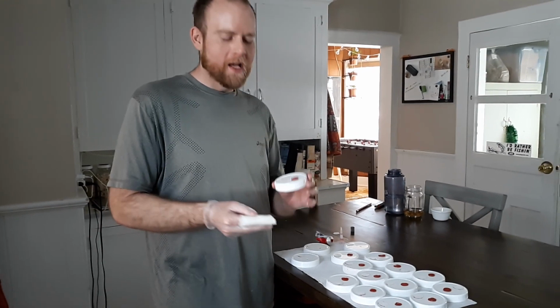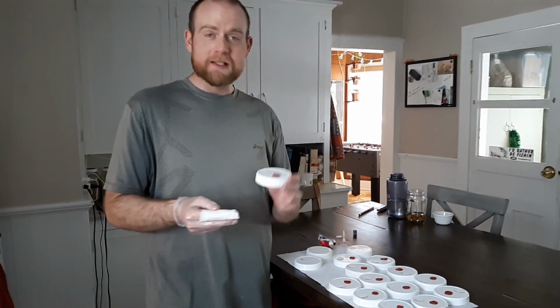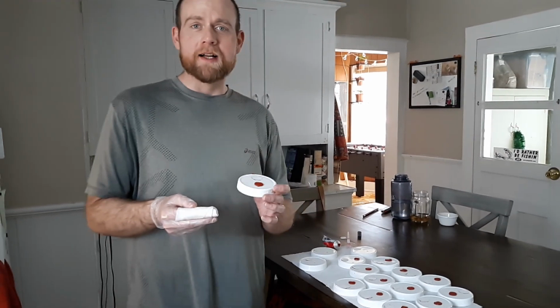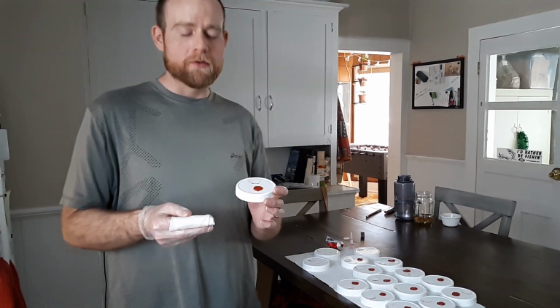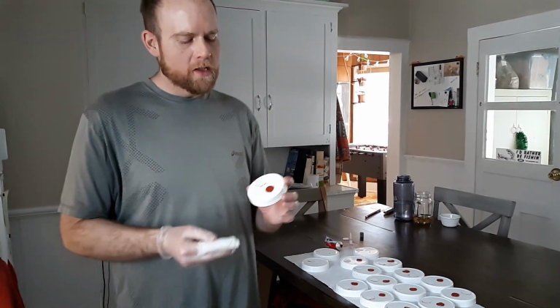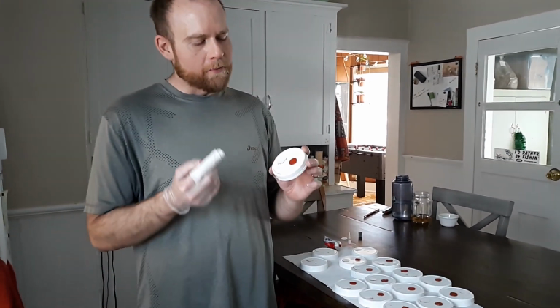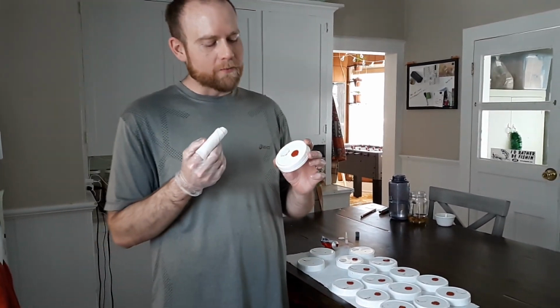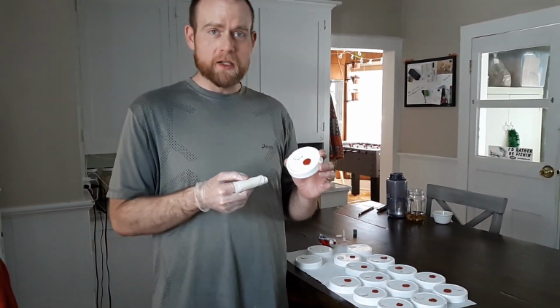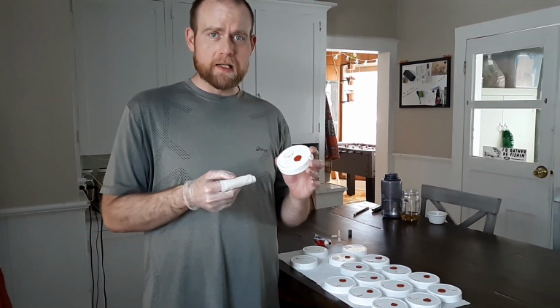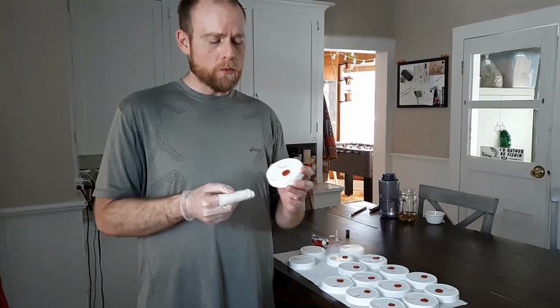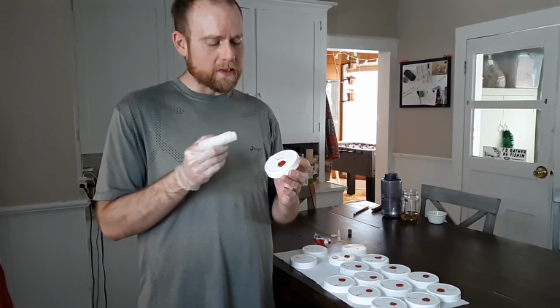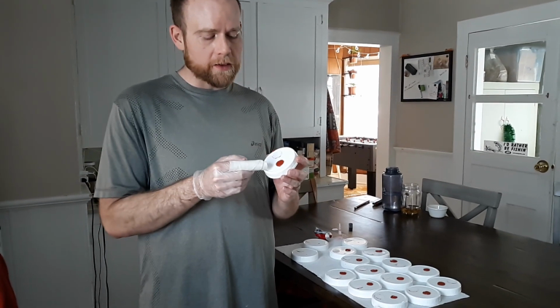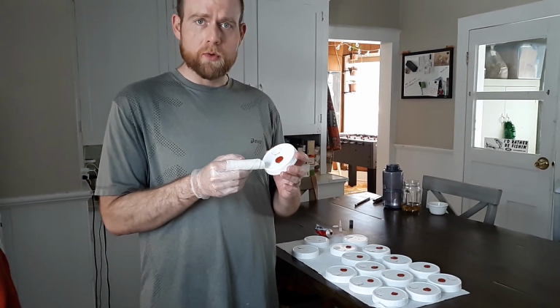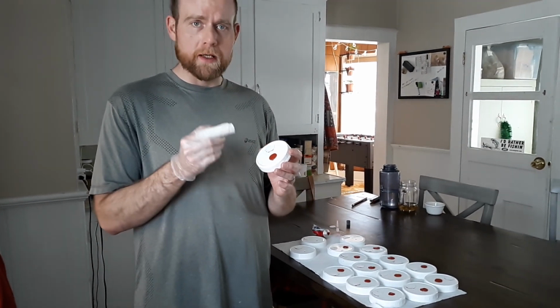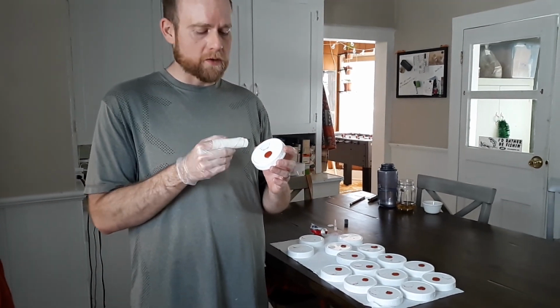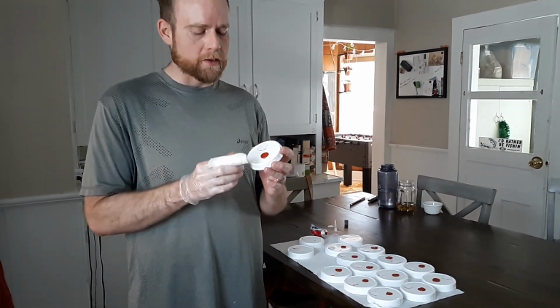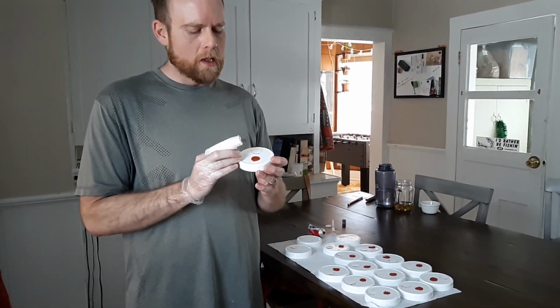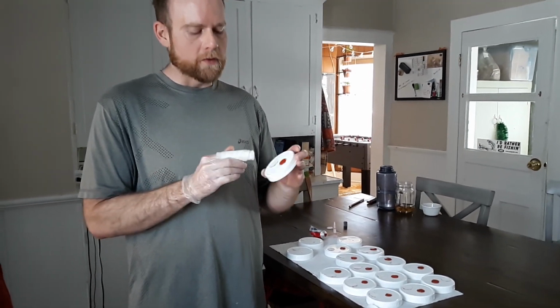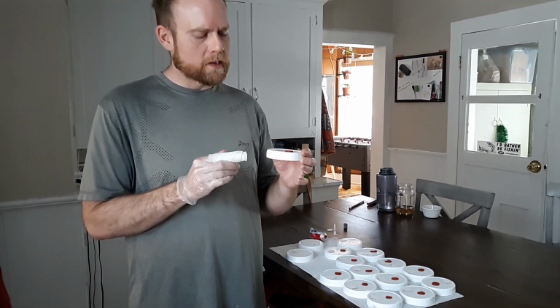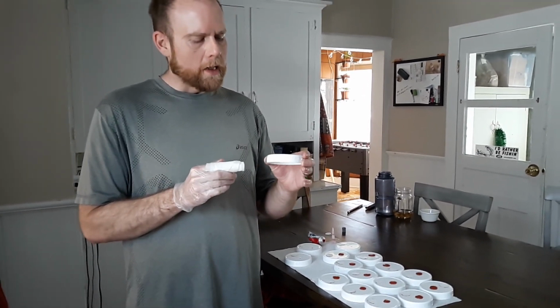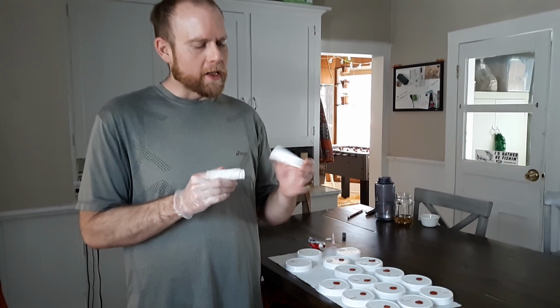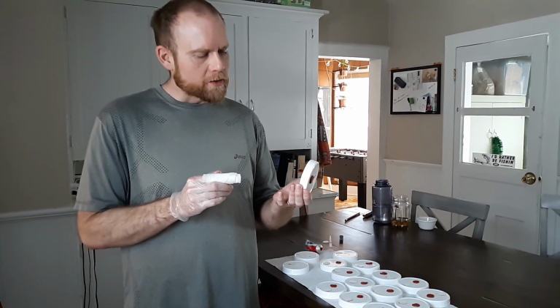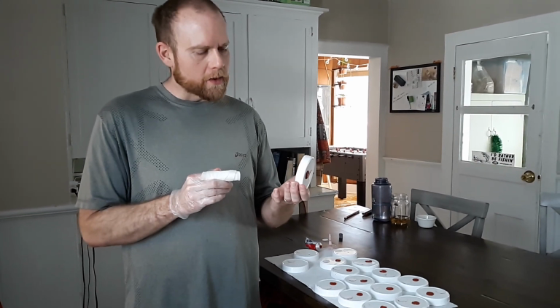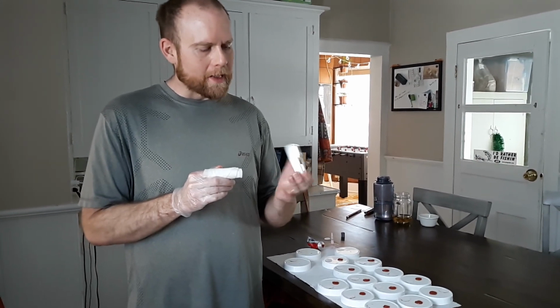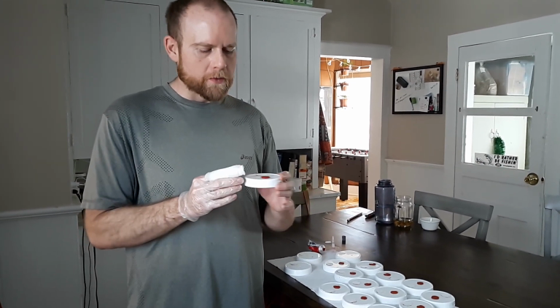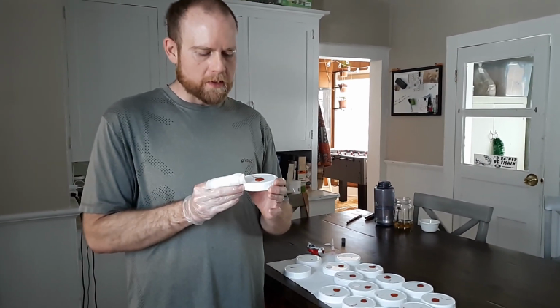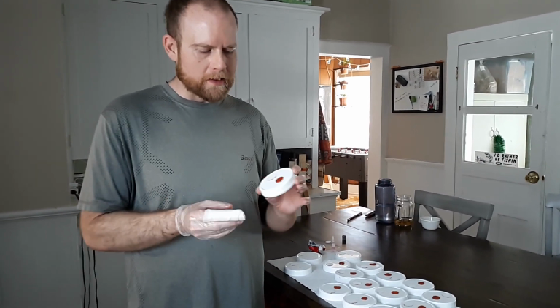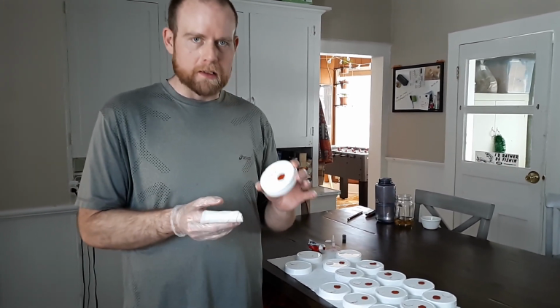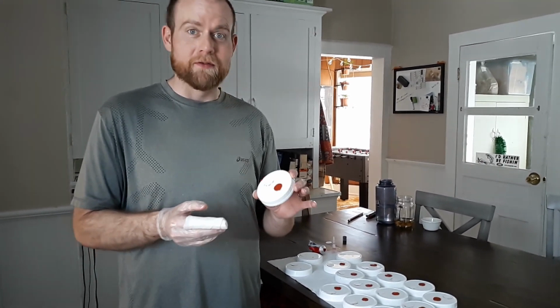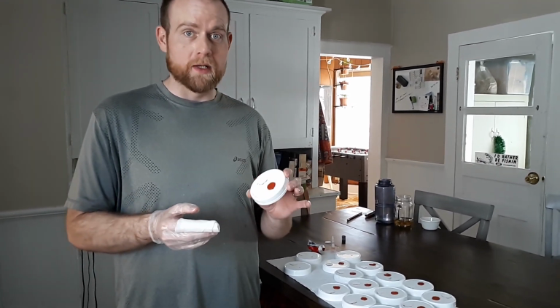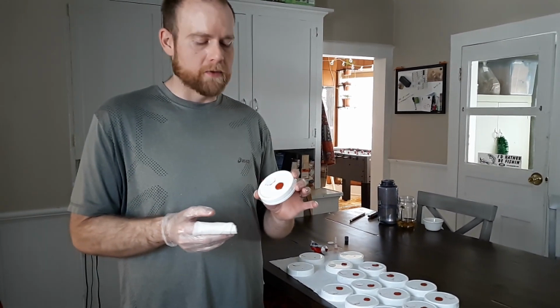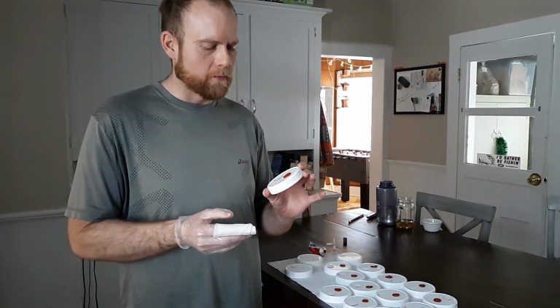Hey guys, this is Drew here making some grain spawn lids today with self-healing injection ports and filter patches or filter discs. I just wanted to show you guys how I'm doing this because I think this is one of the faster ways that I've done this before.